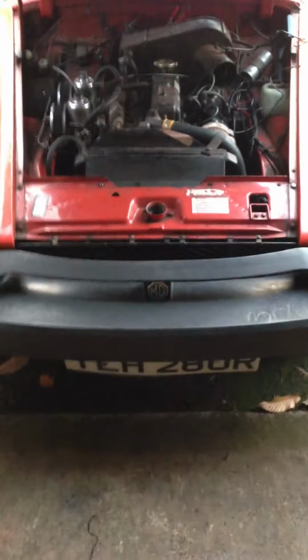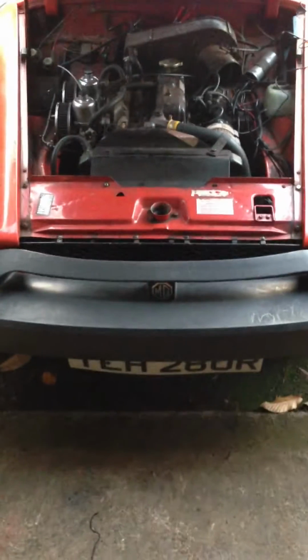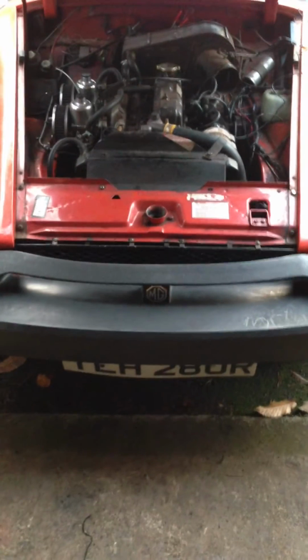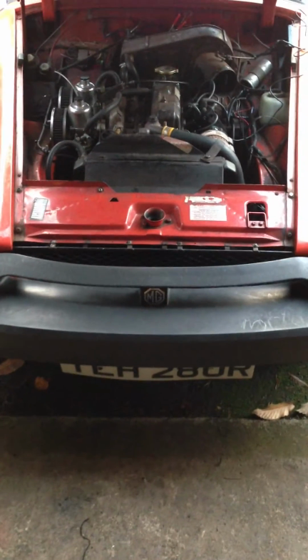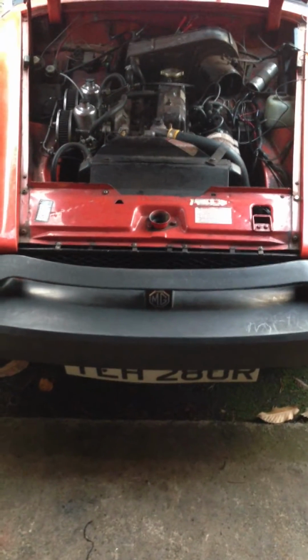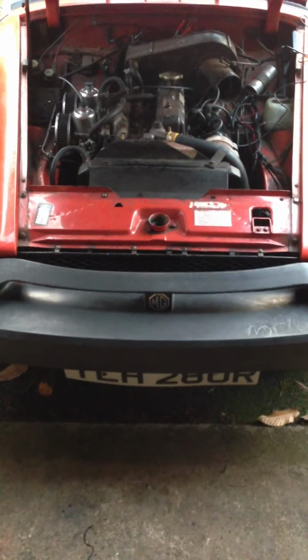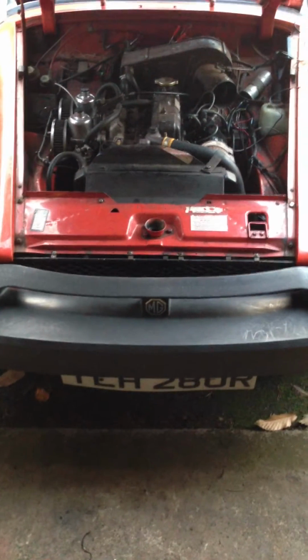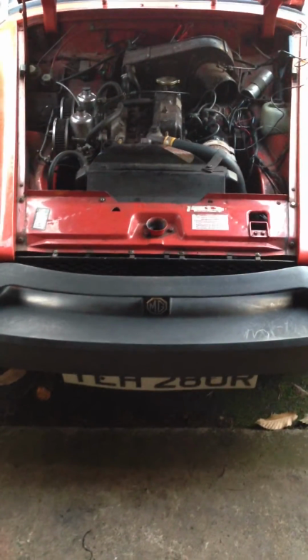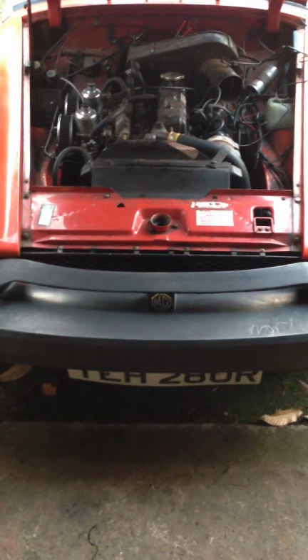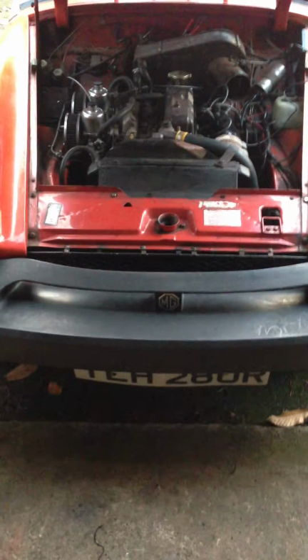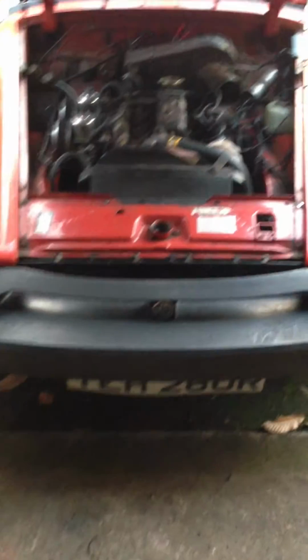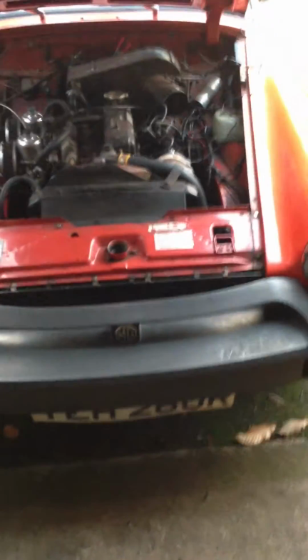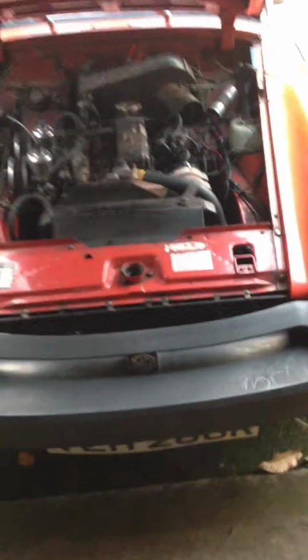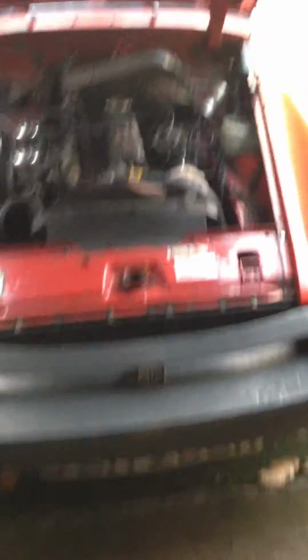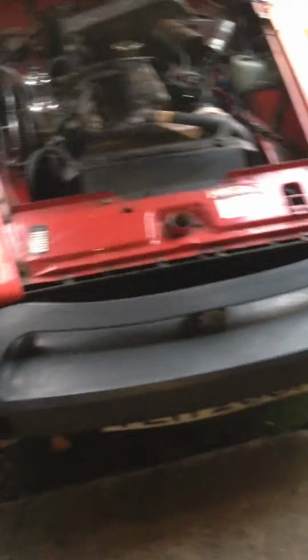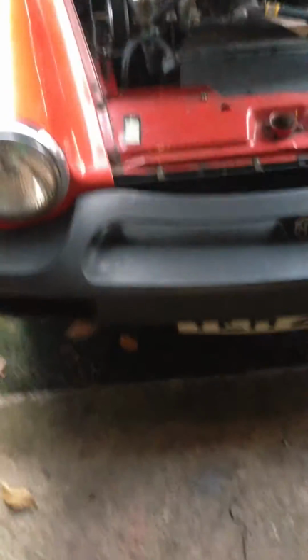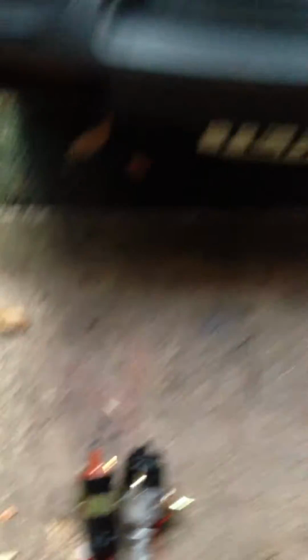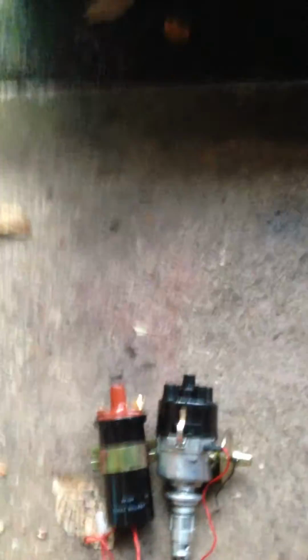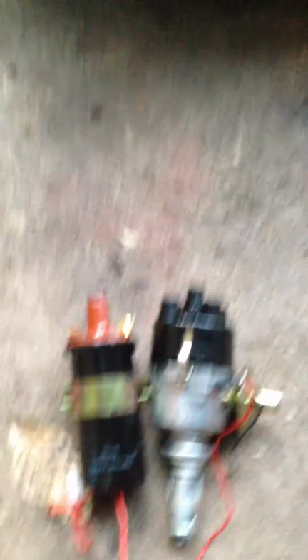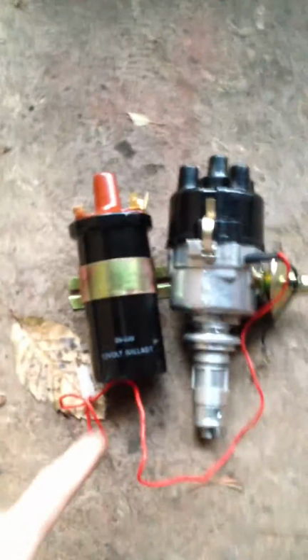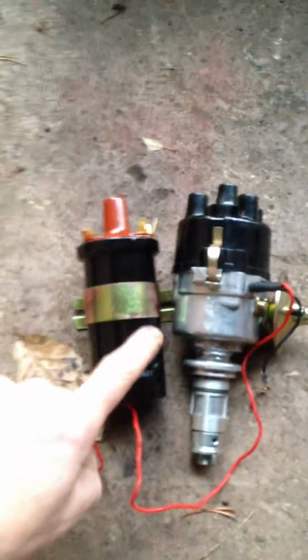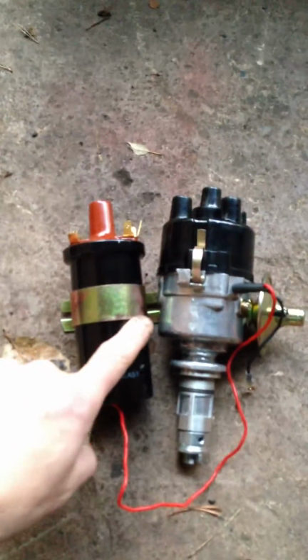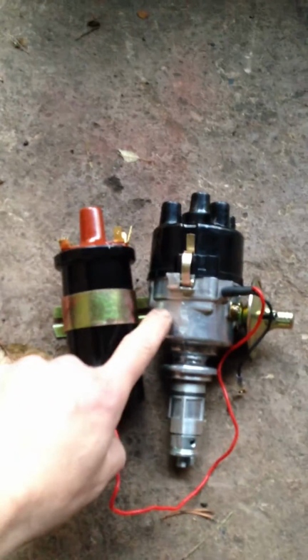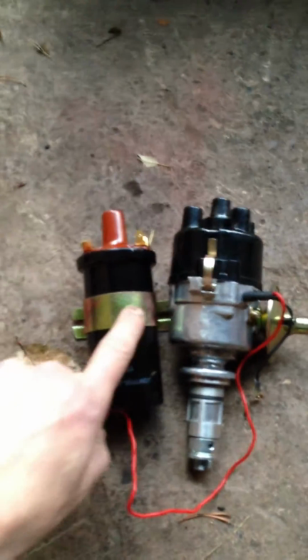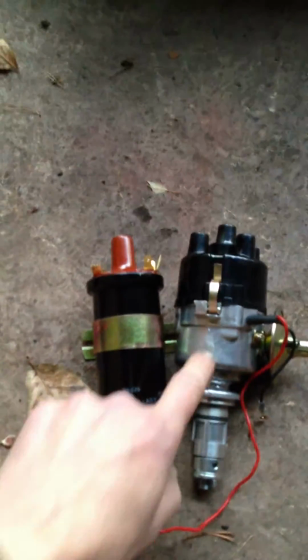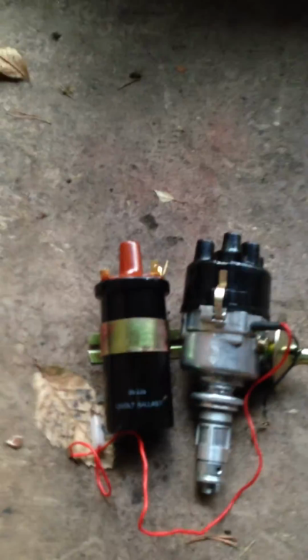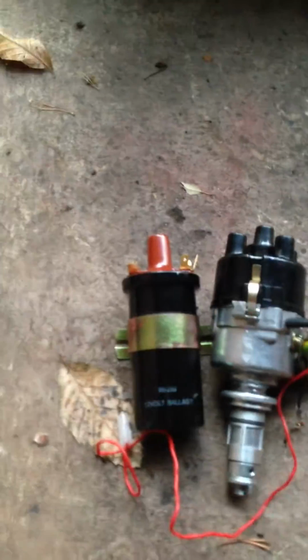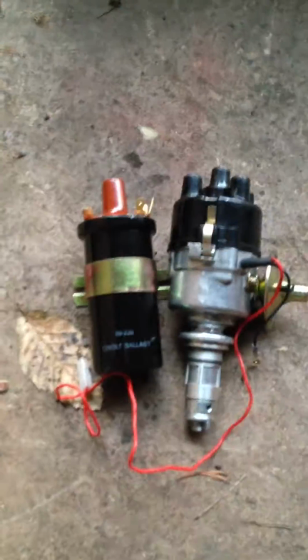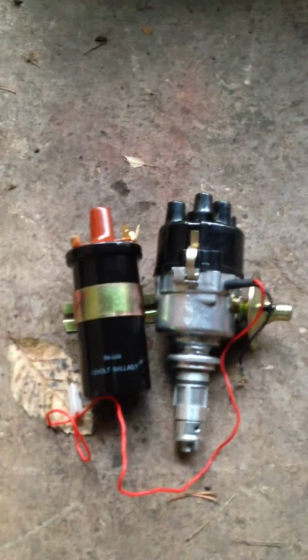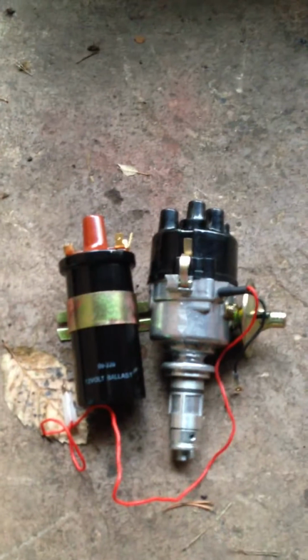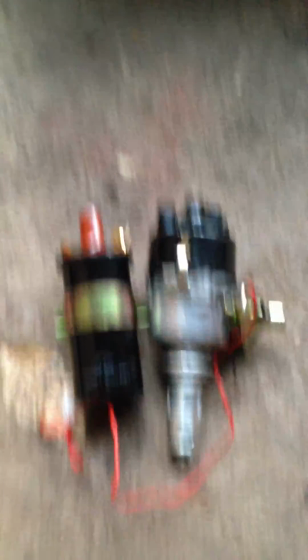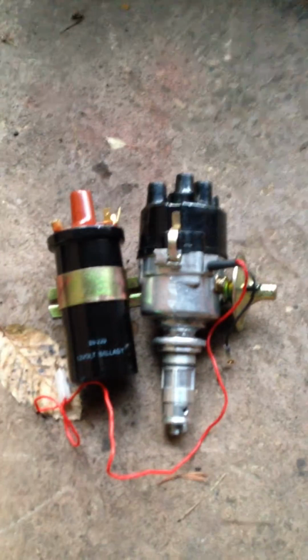Hi and welcome to my first video. What I'm going to do is show you how to change the distributor and the coil for a new electronic distributor and coil that I bought from Simon BBC in Bromsgrove, Worcestershire in England.